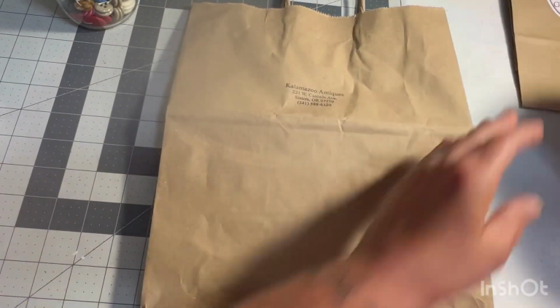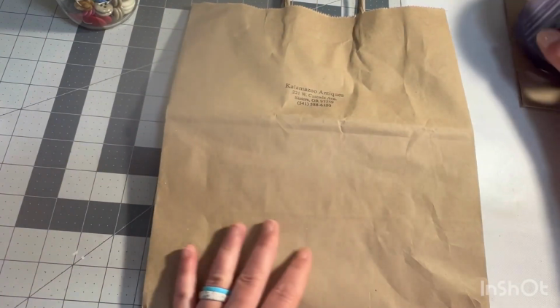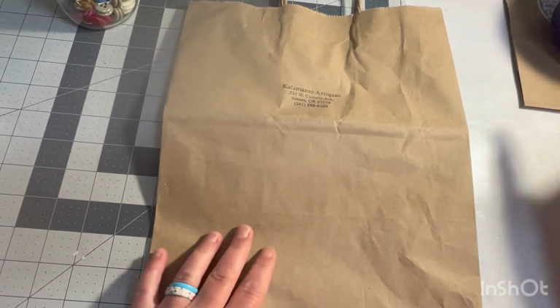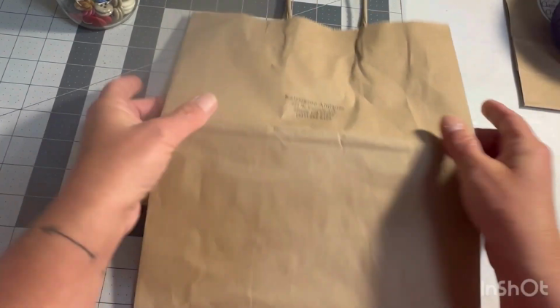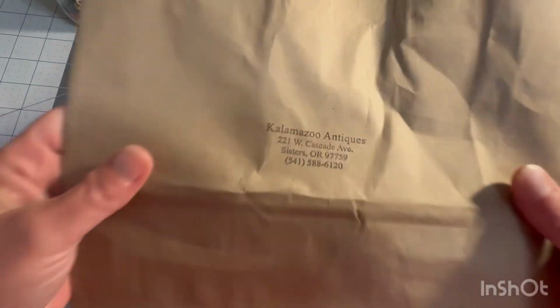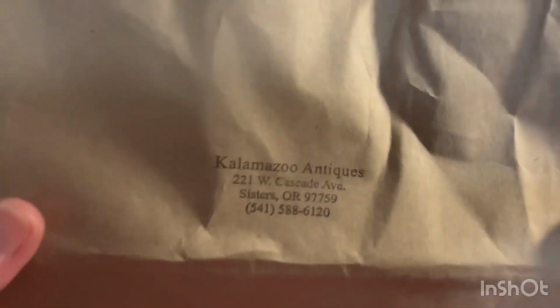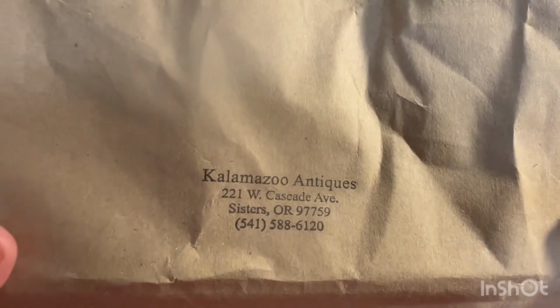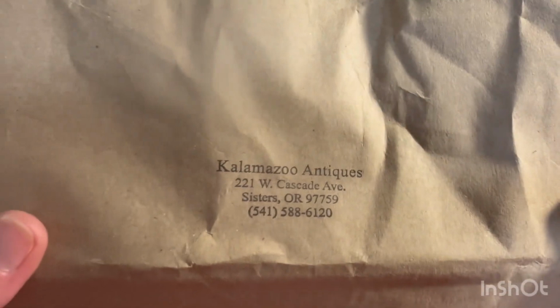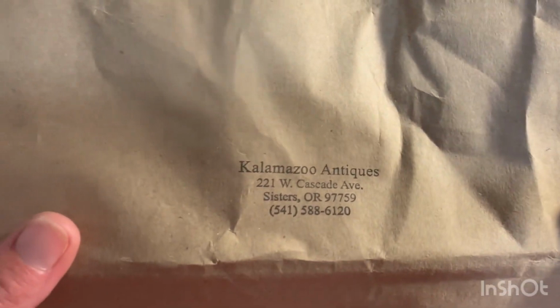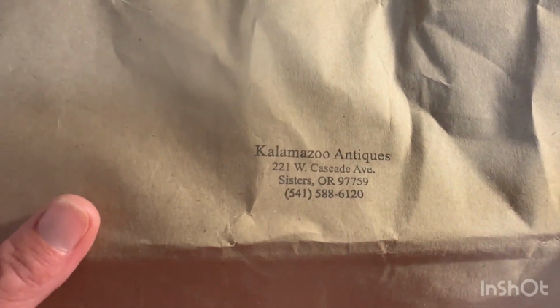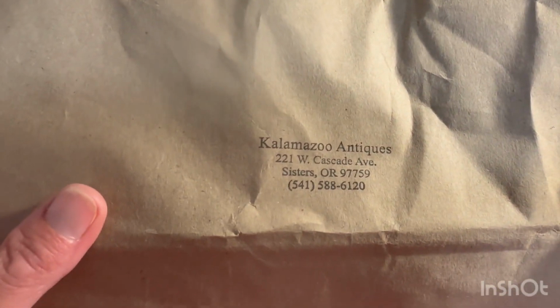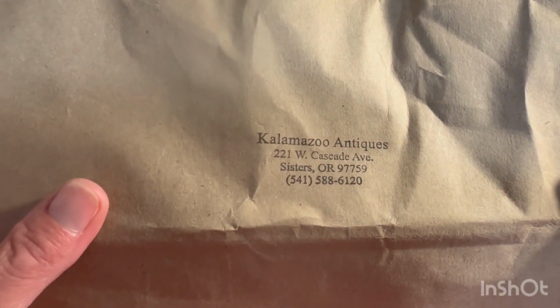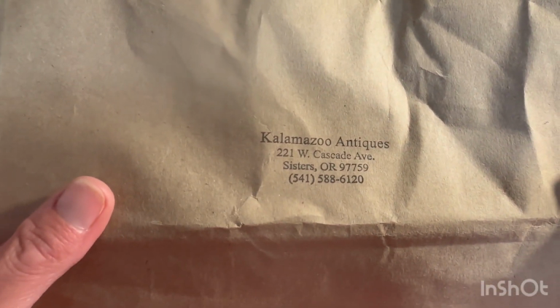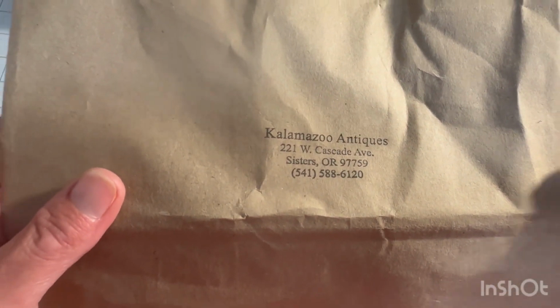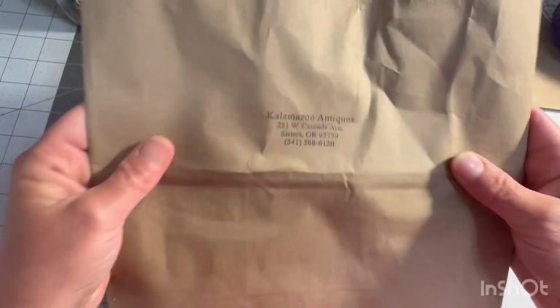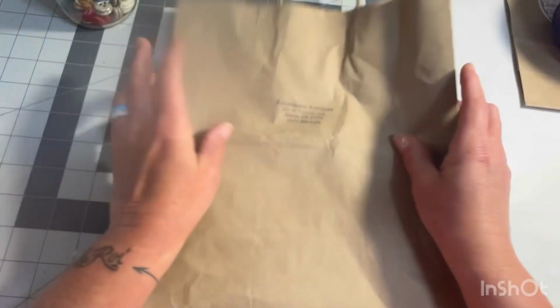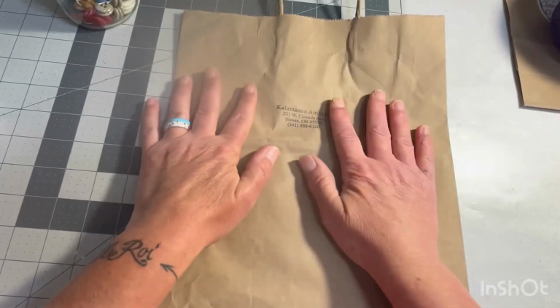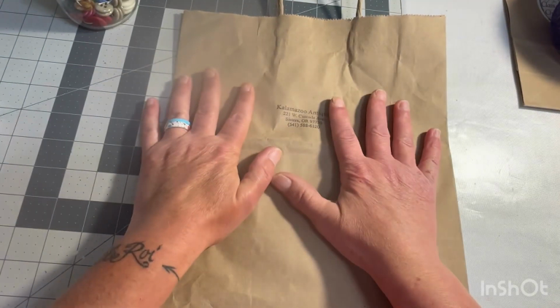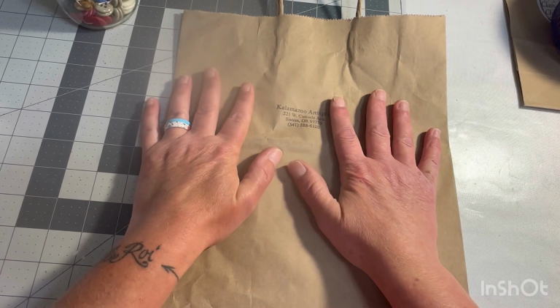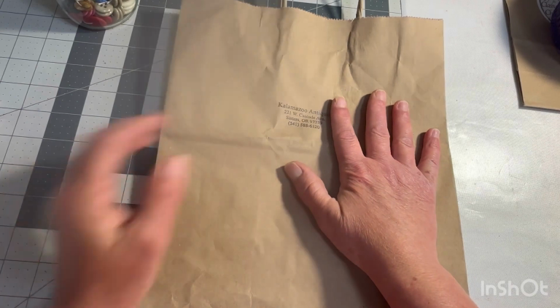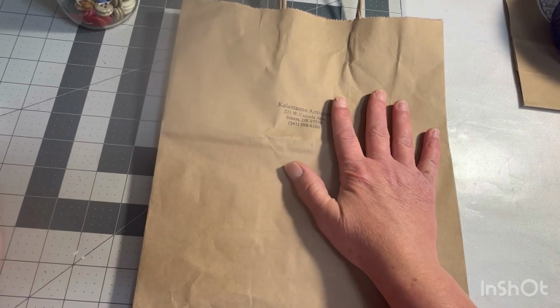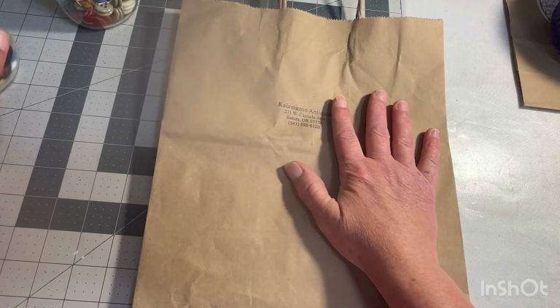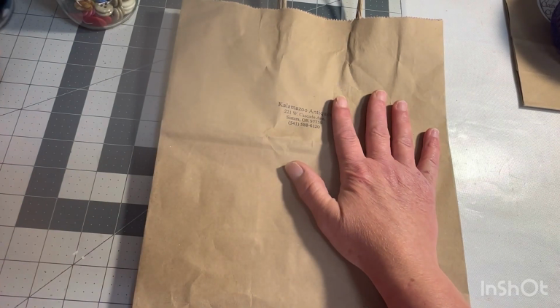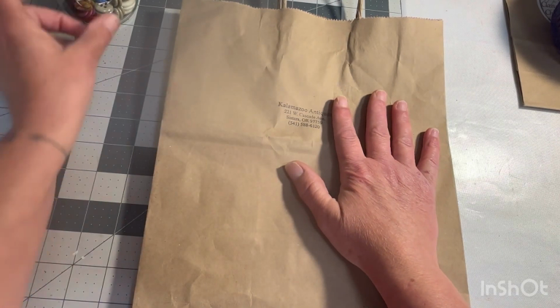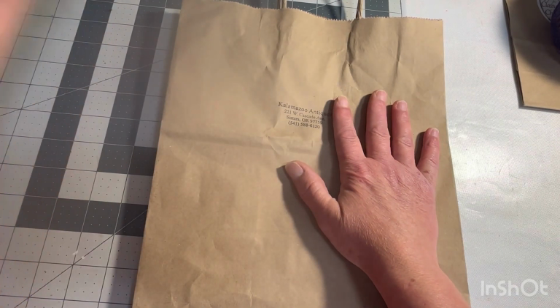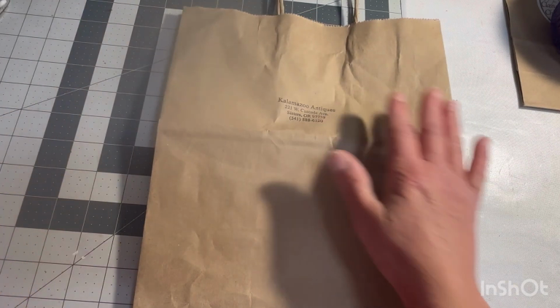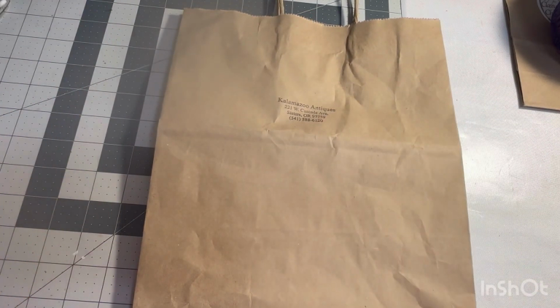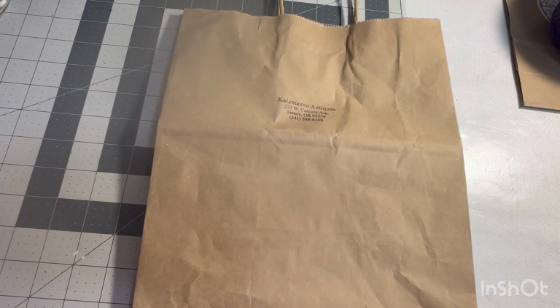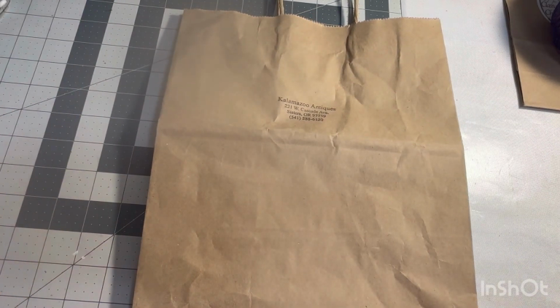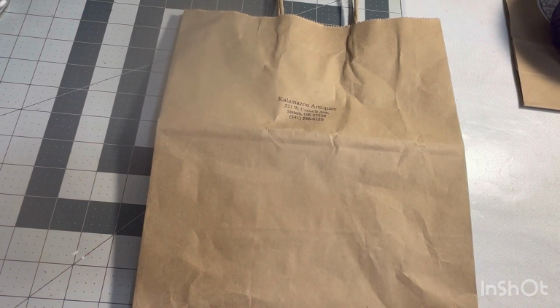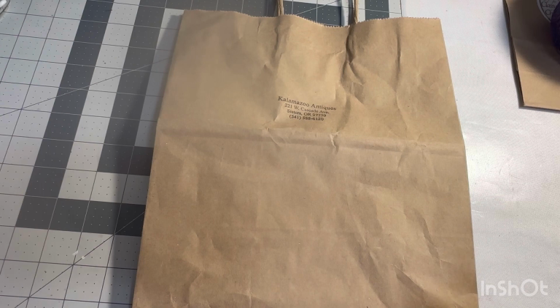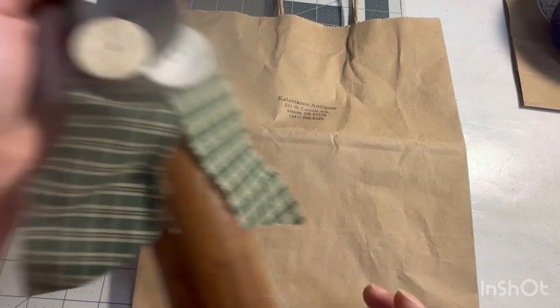Now, the antique store — Kalamazoo Antiques — that is where I found some really cute stuff. And I have to show you my favorite, one of my favorite things first.